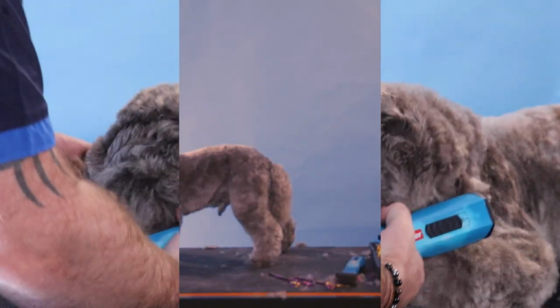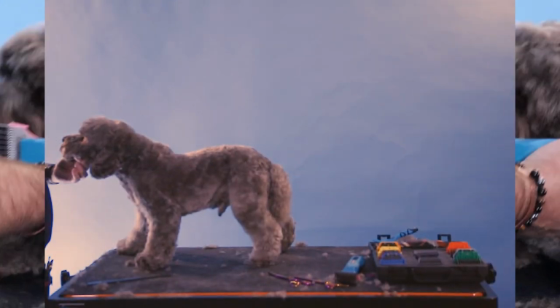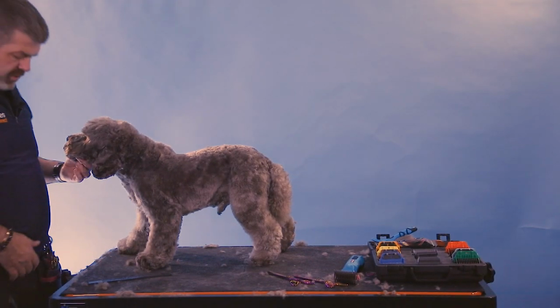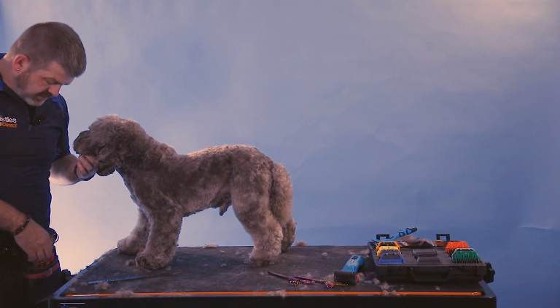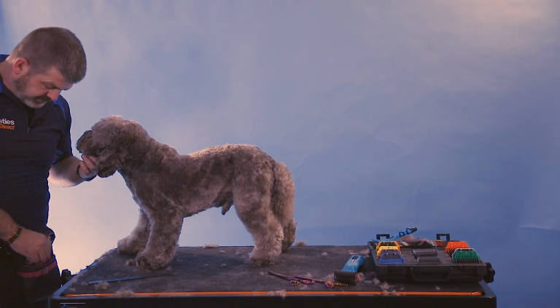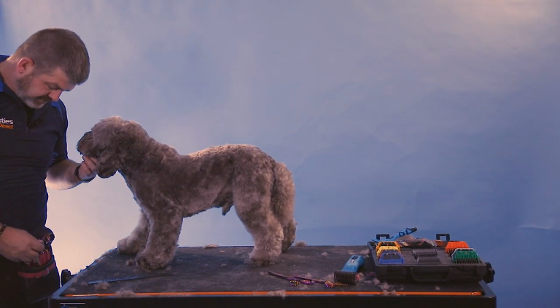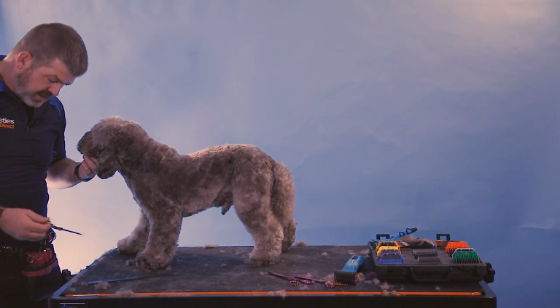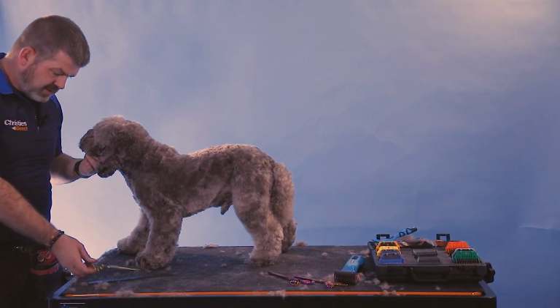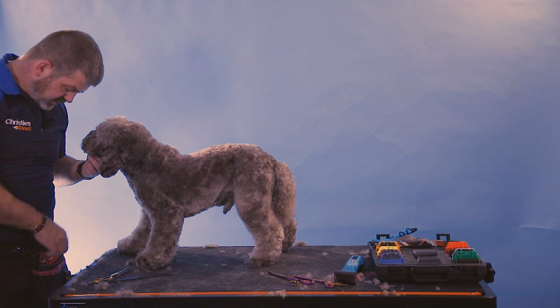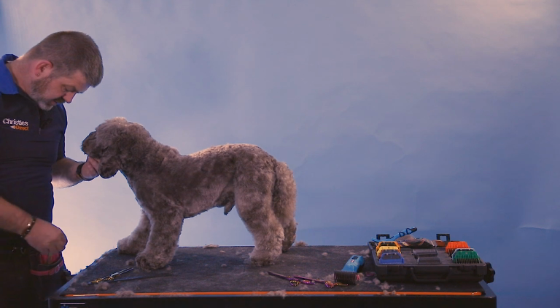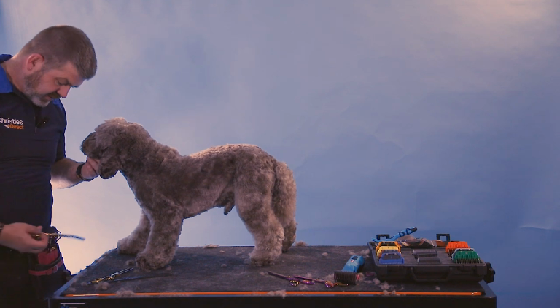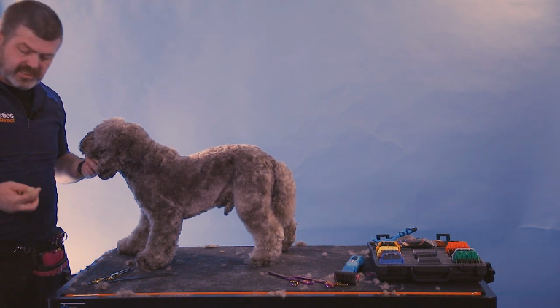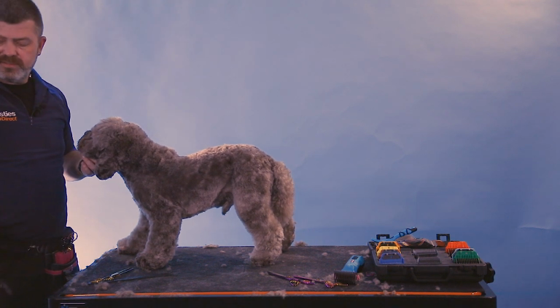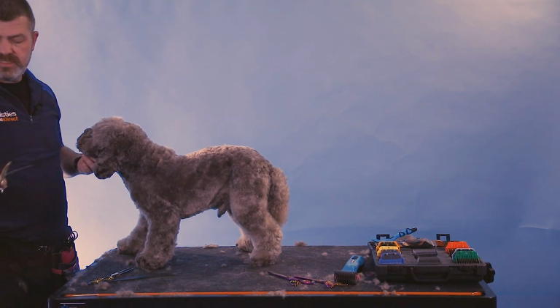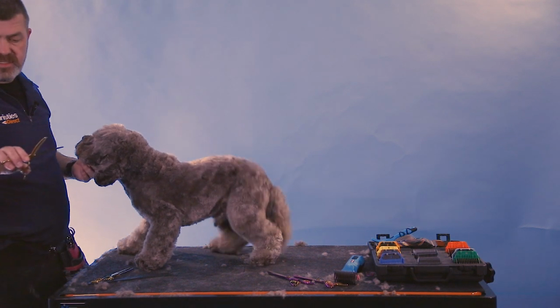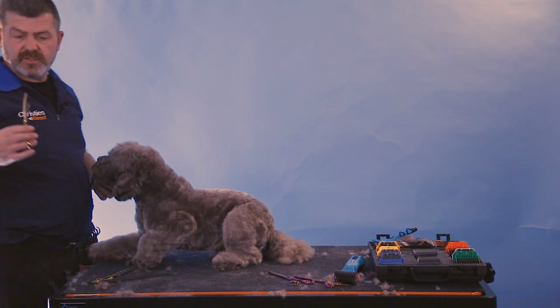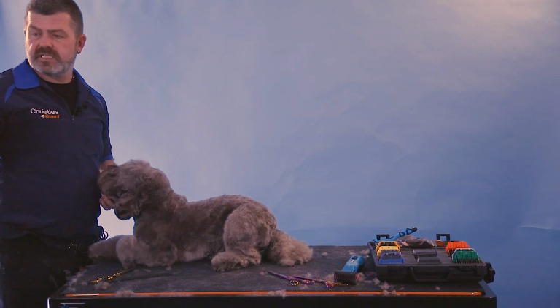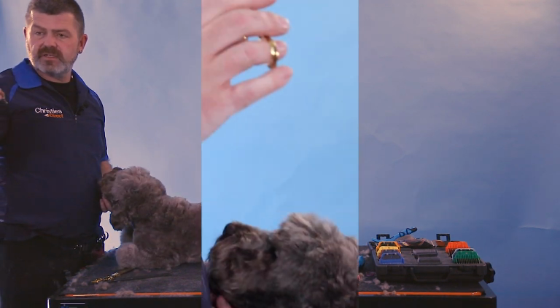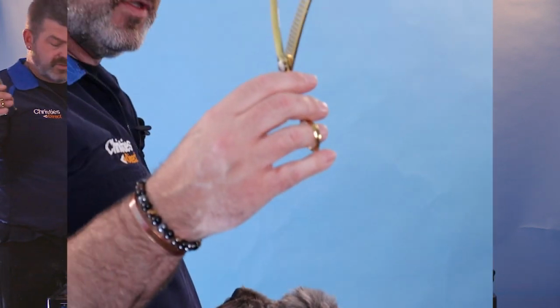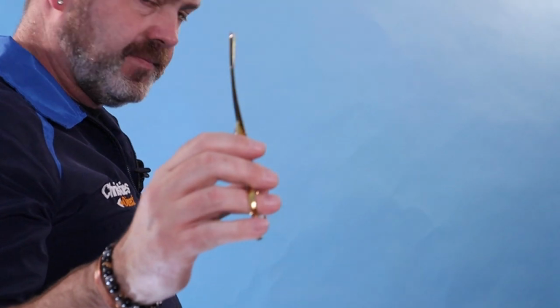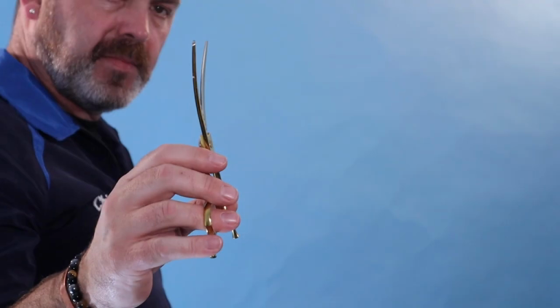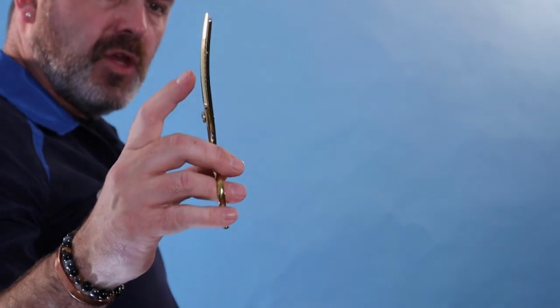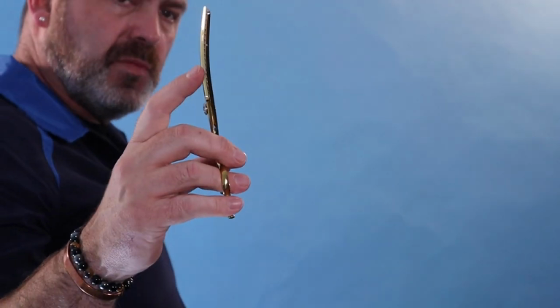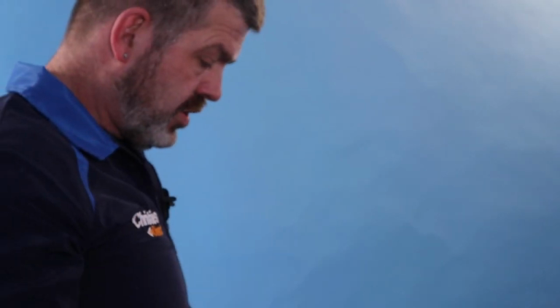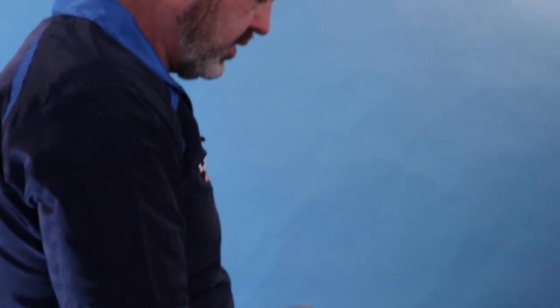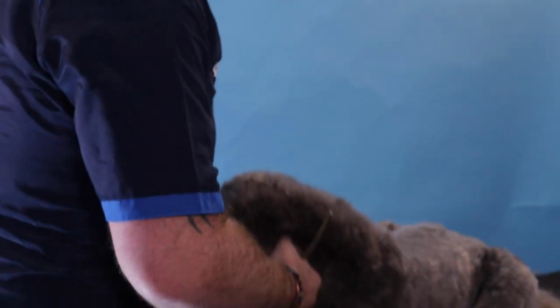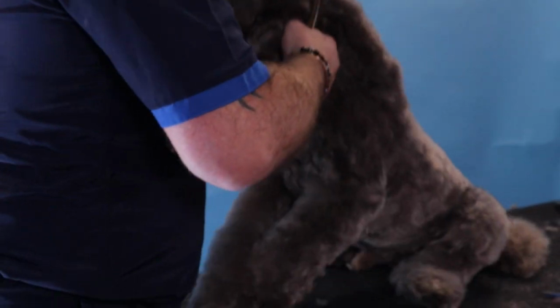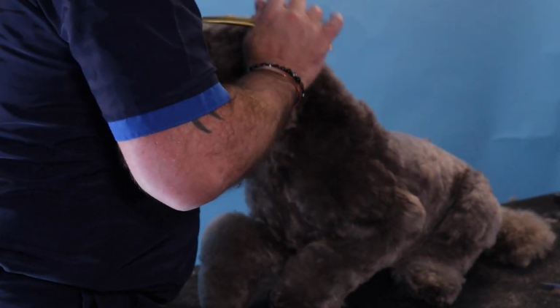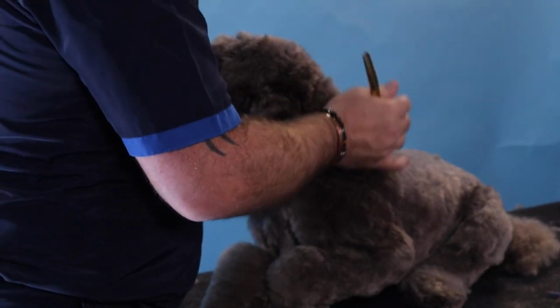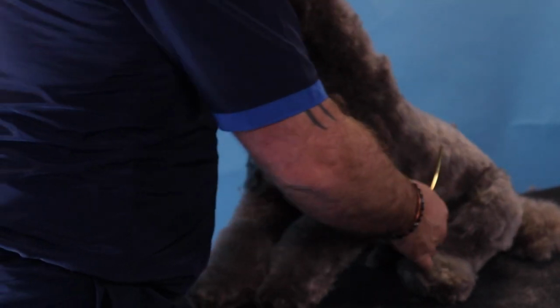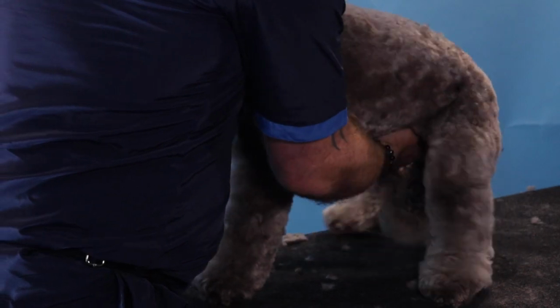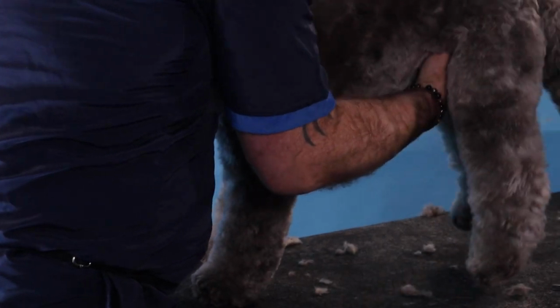Now I'm going to use a curved scissor — a little curved chunker. These are the Designer Dog ones and they're just a slight curved chunker, a small curve, which is great for anything you want to round off.